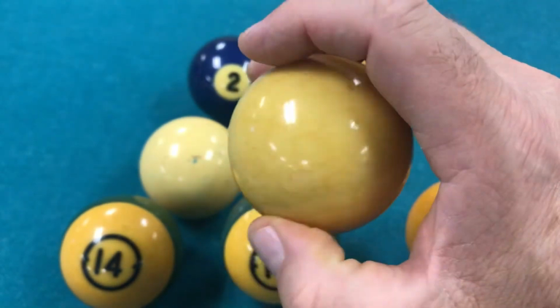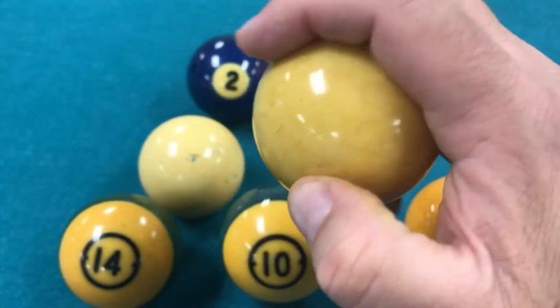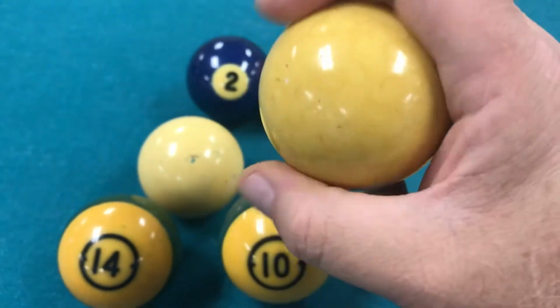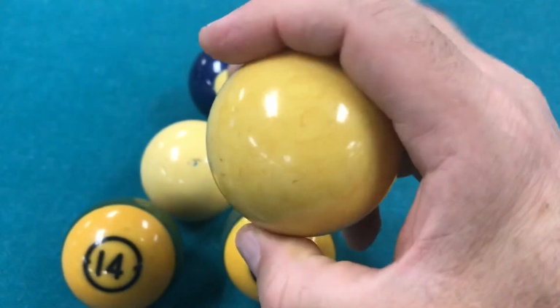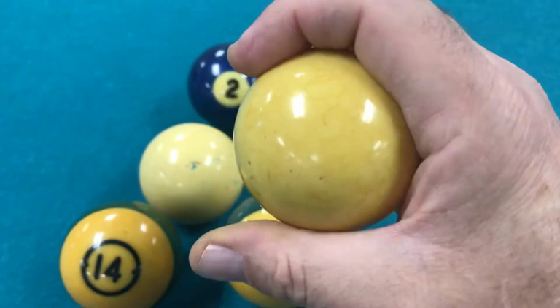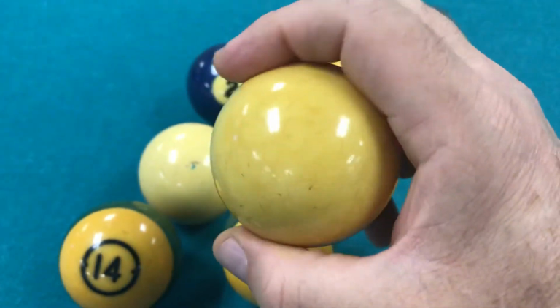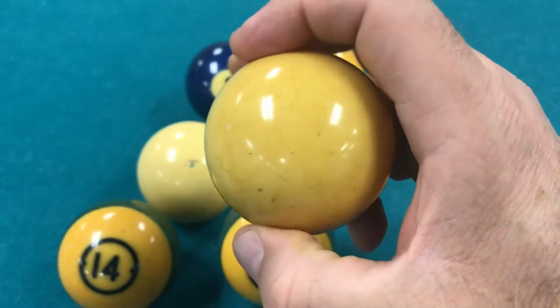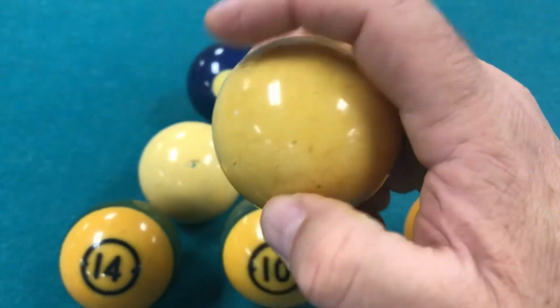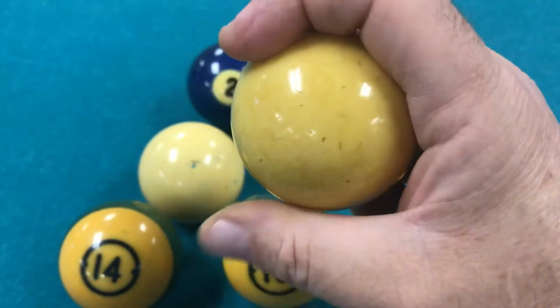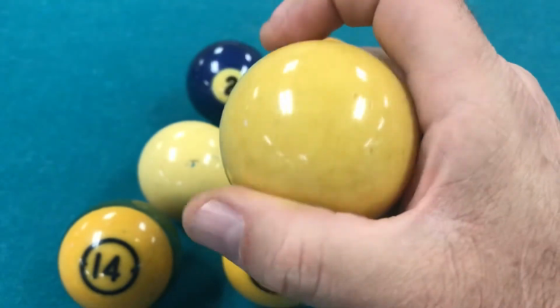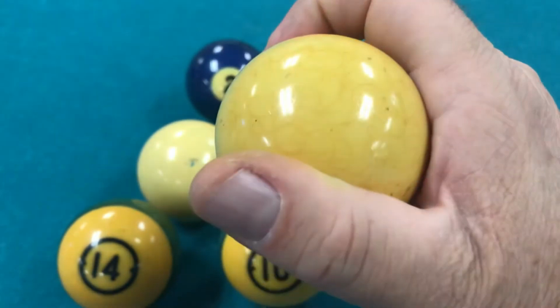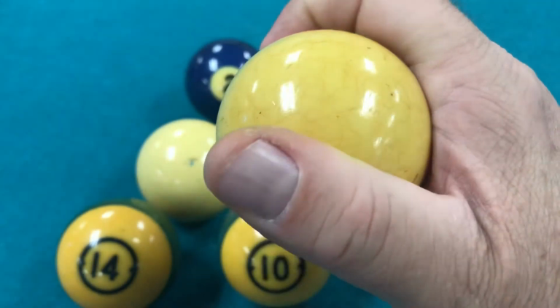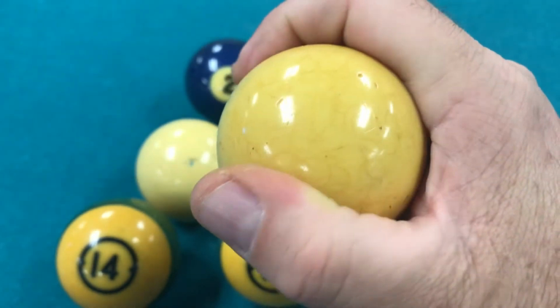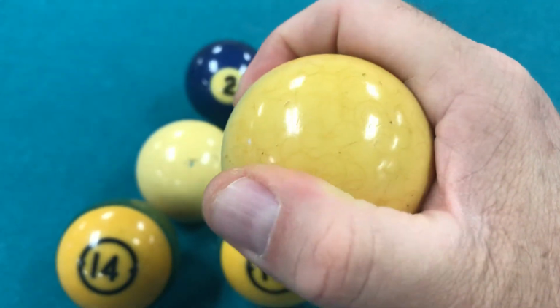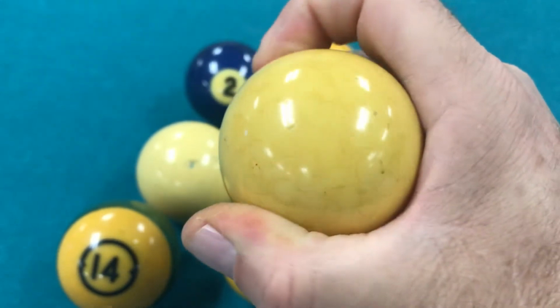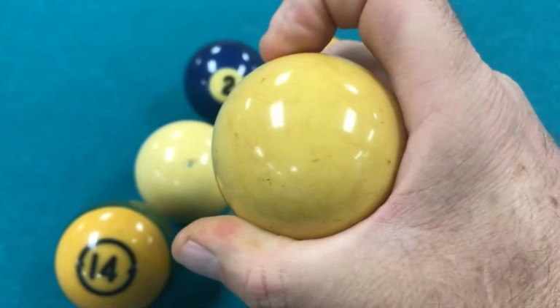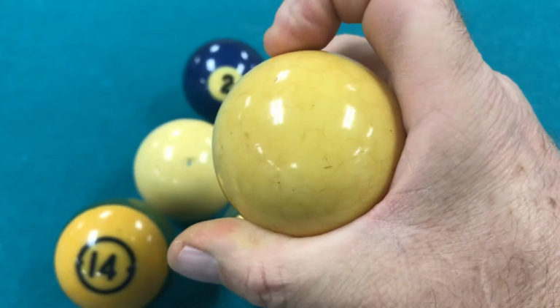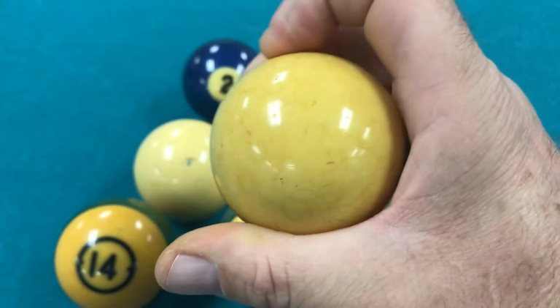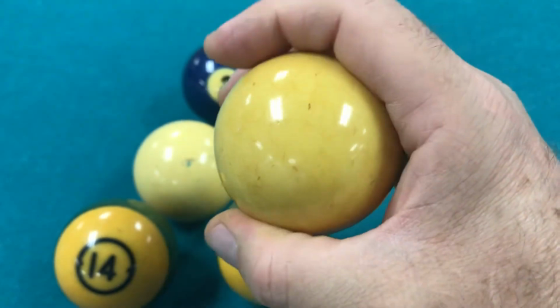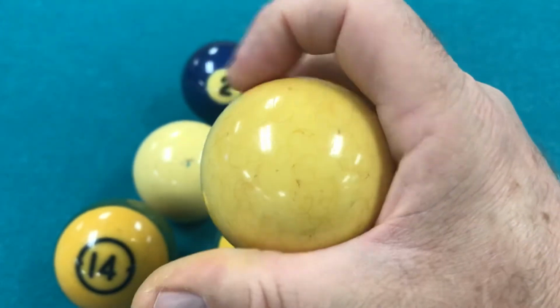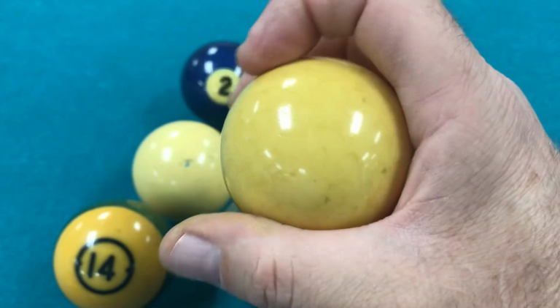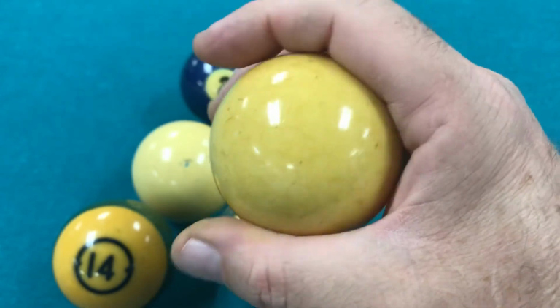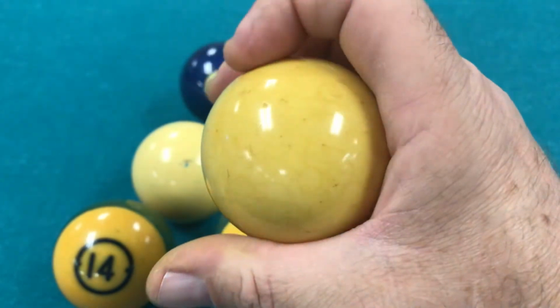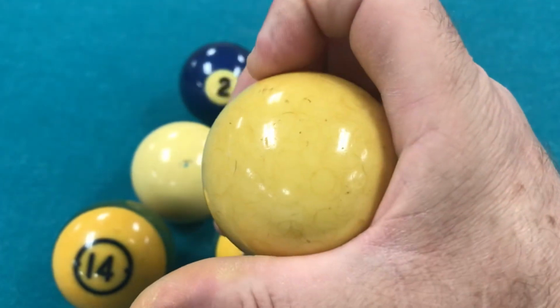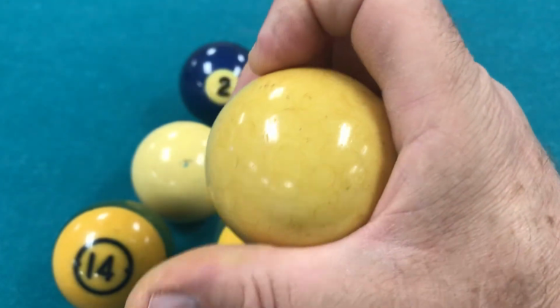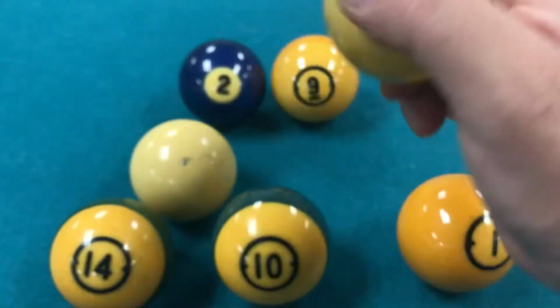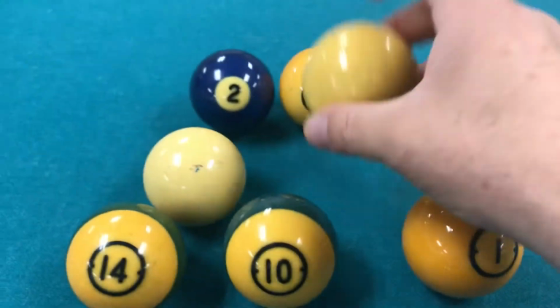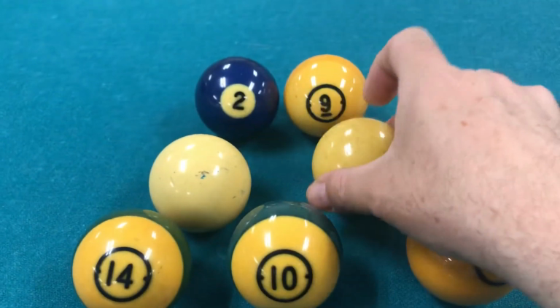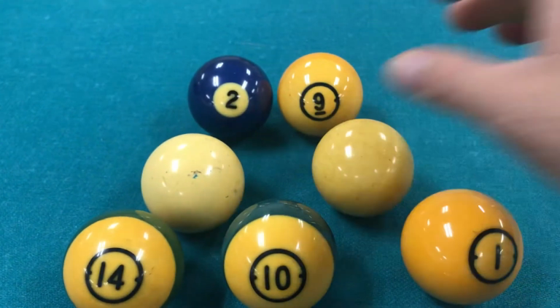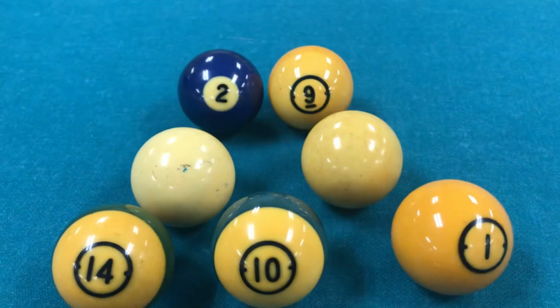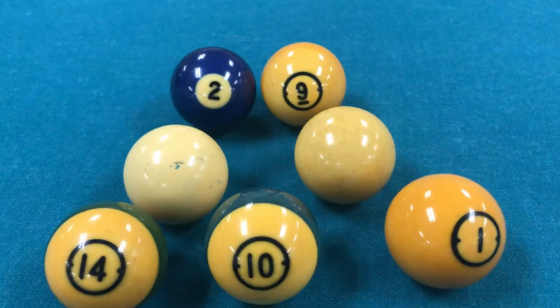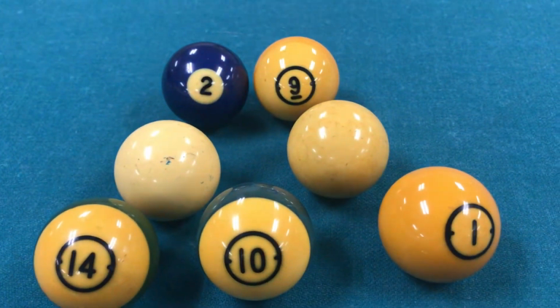Look how beautiful this marble is. And in reality, if you clean it deeply, it will be just white. Hope you enjoy it.